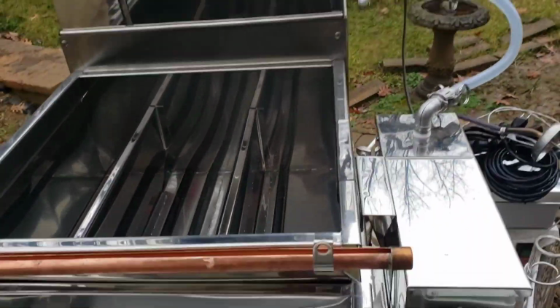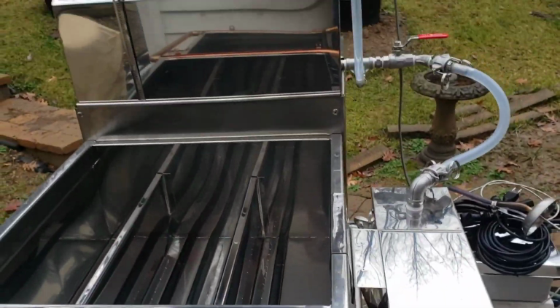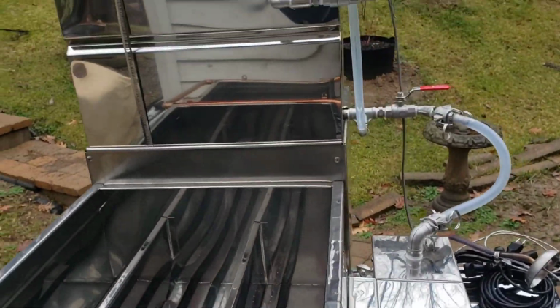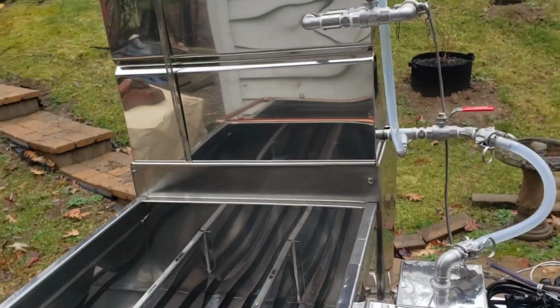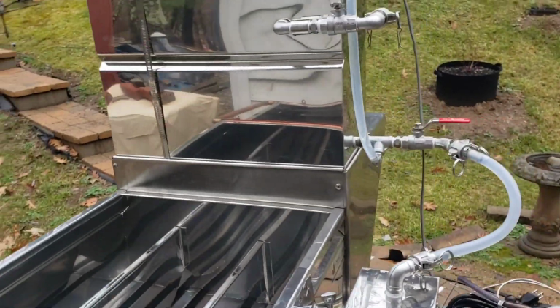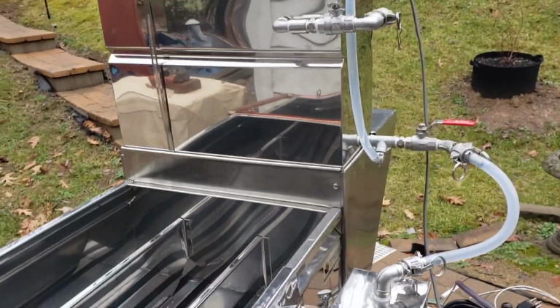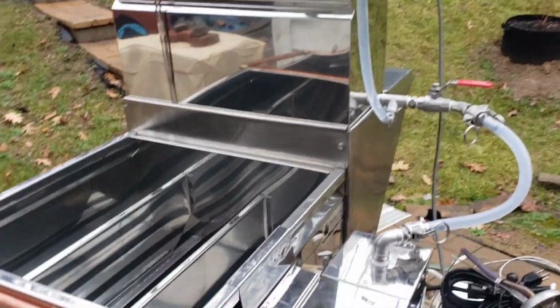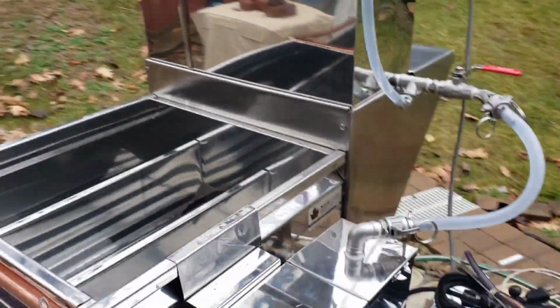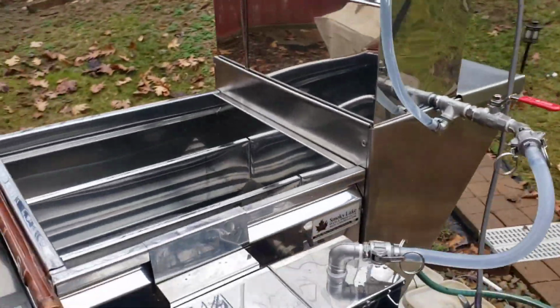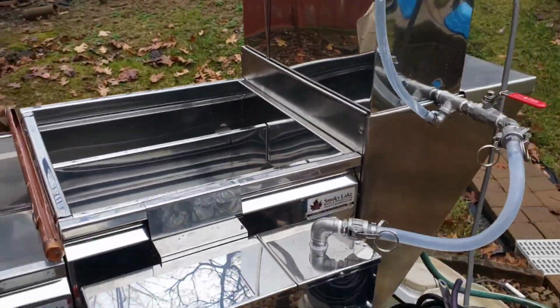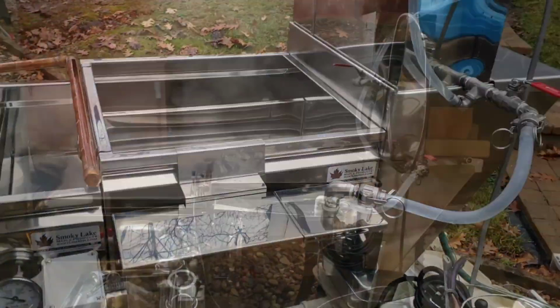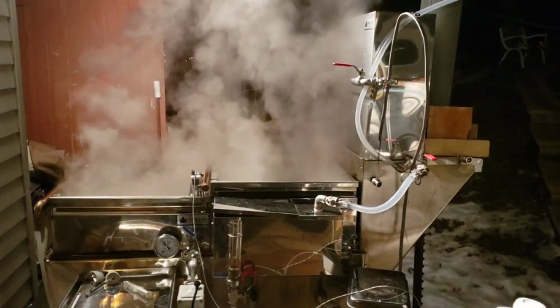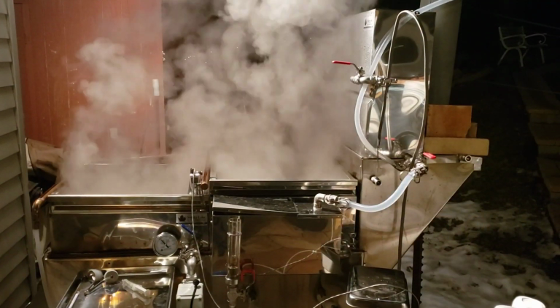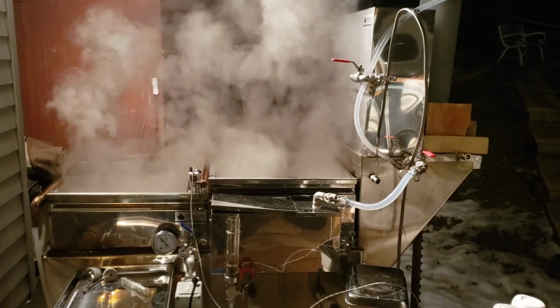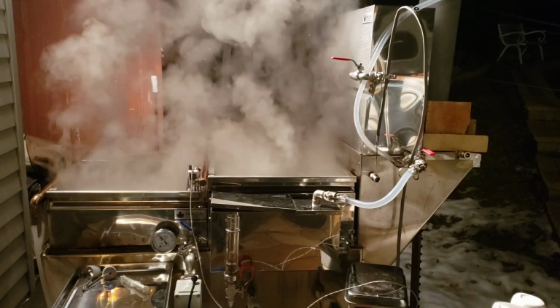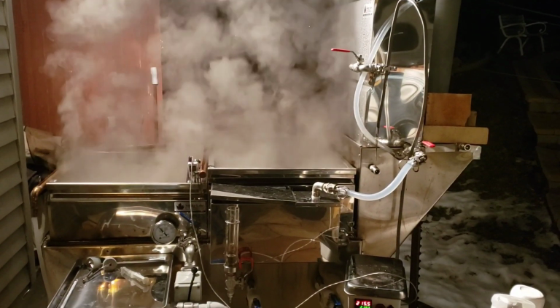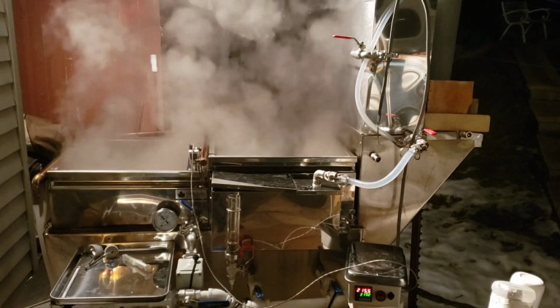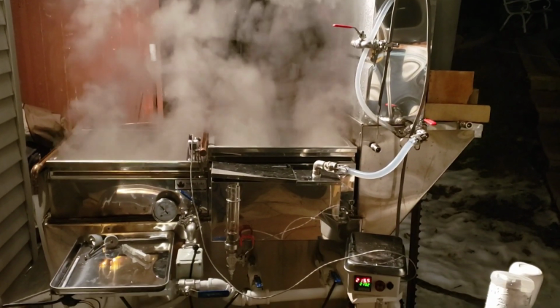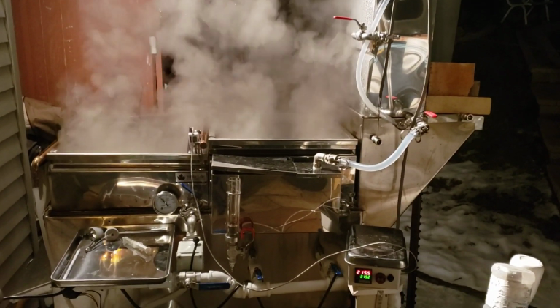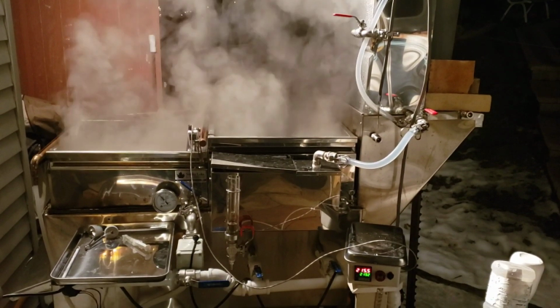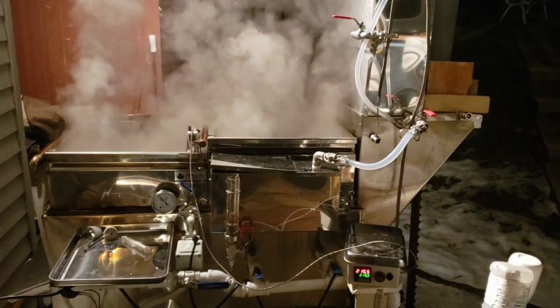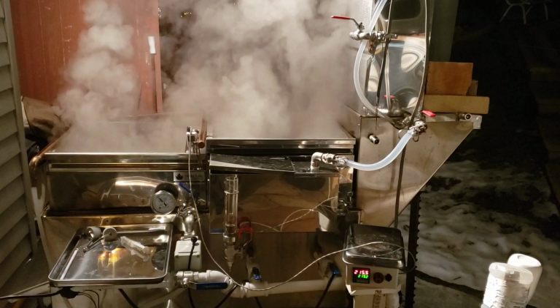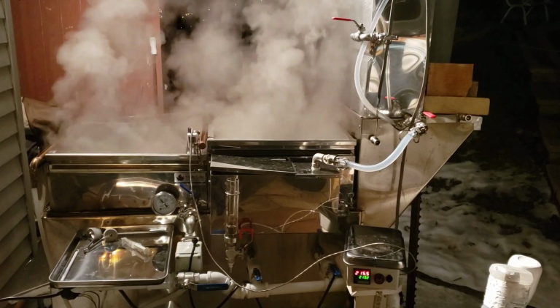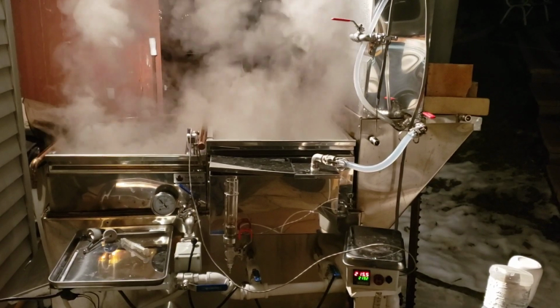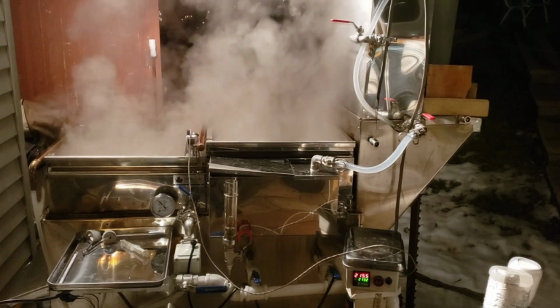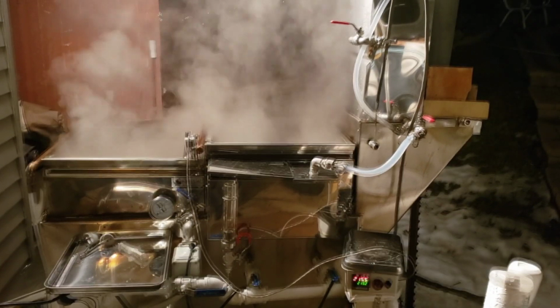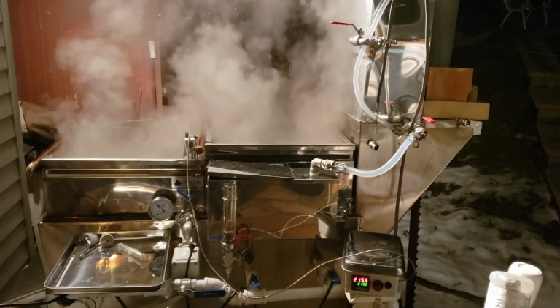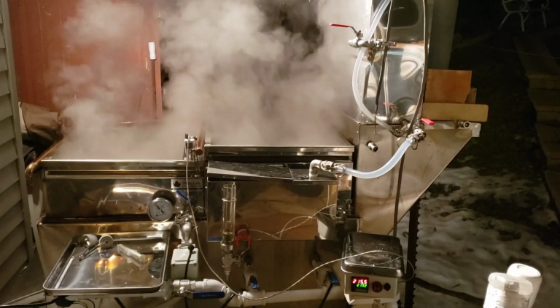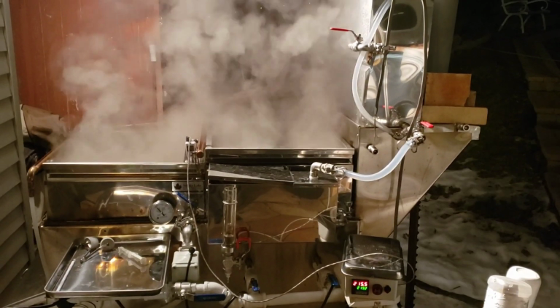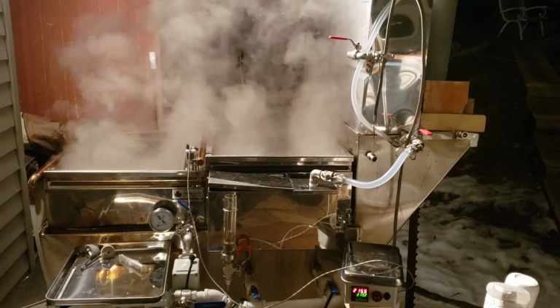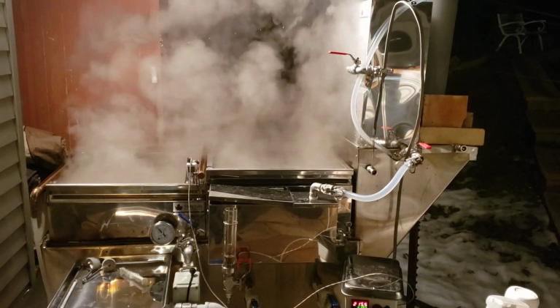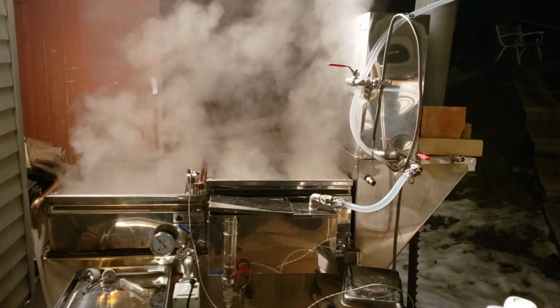We're gonna fire this thing up and see how it boils. We're boiling on our new Smoky Lake Dauntless Evaporator and it is awesome.